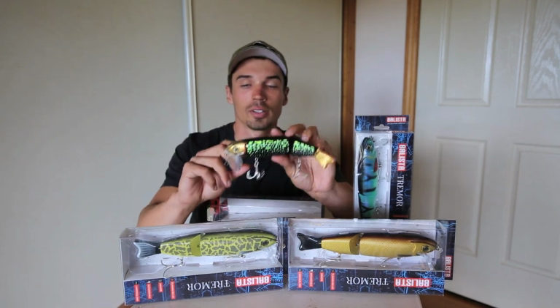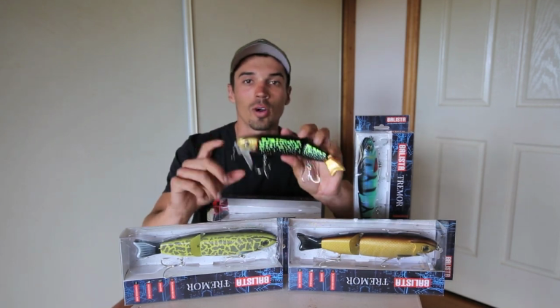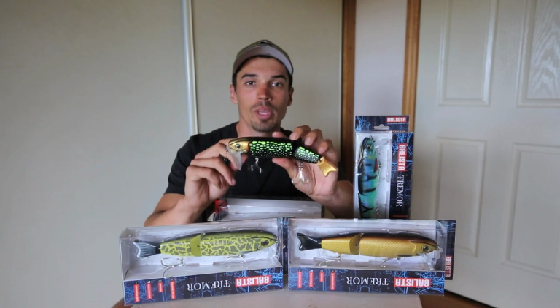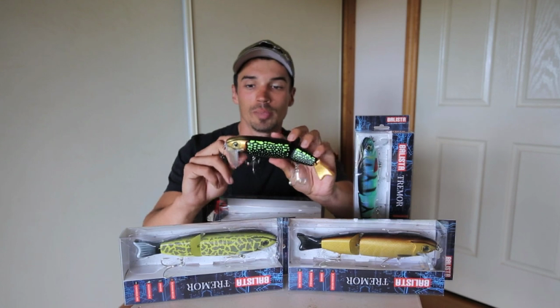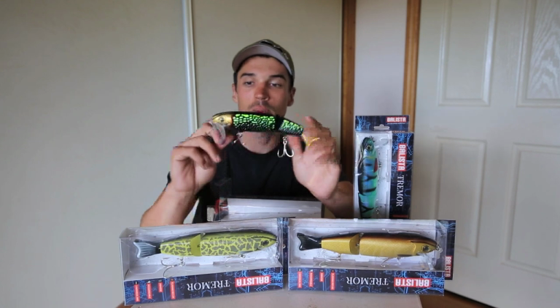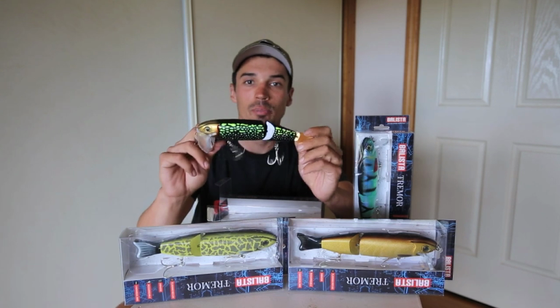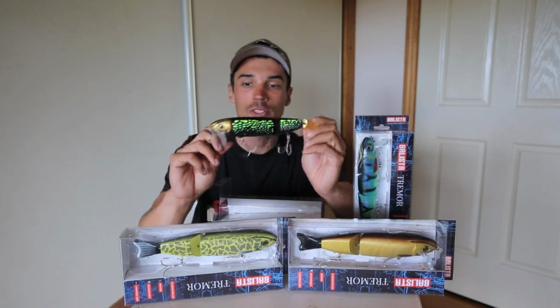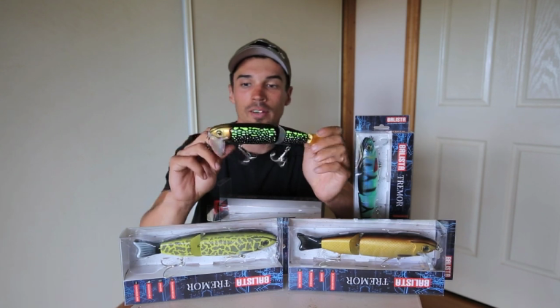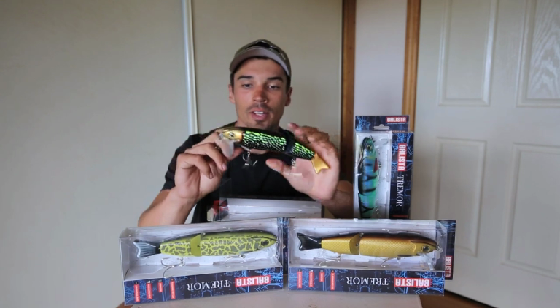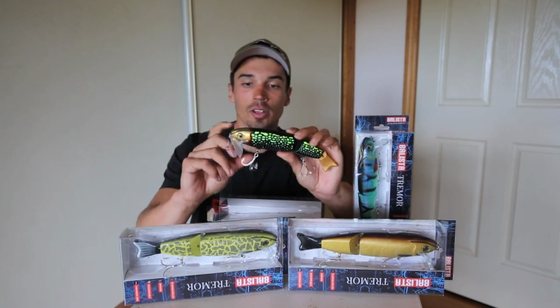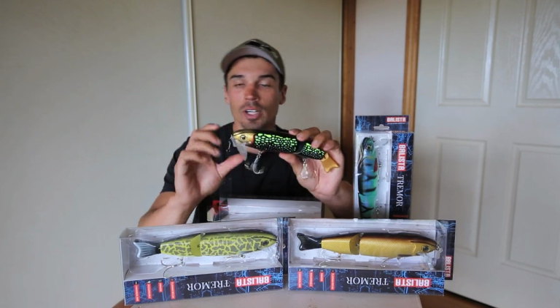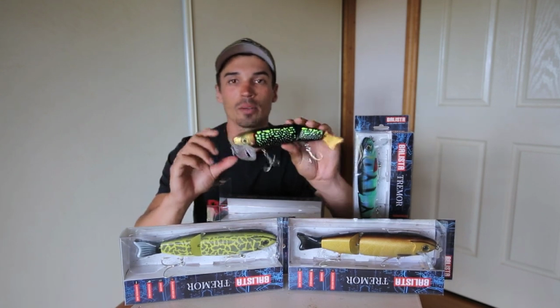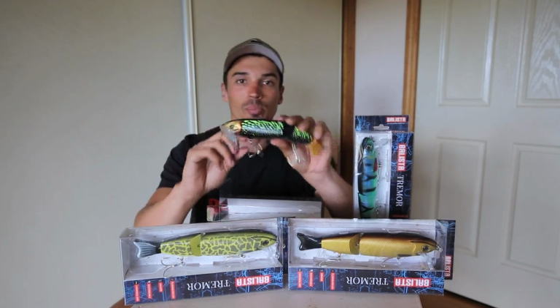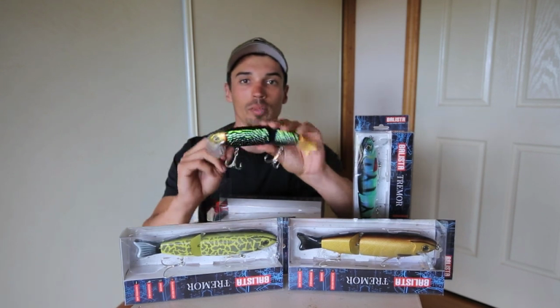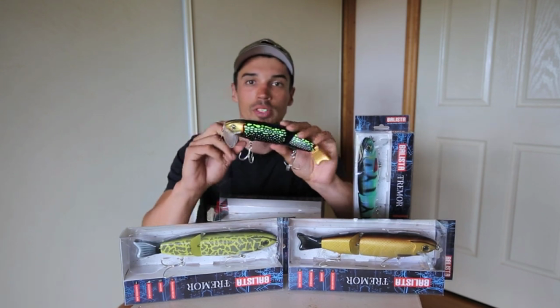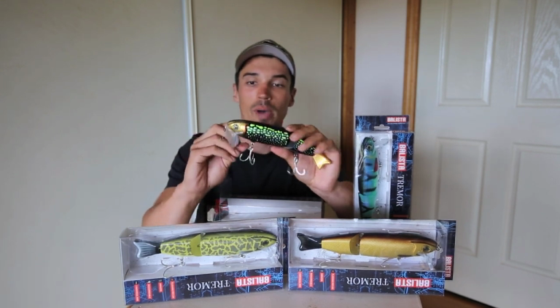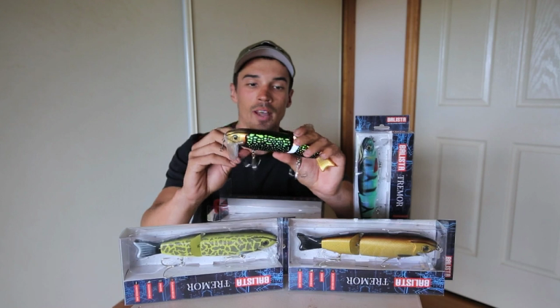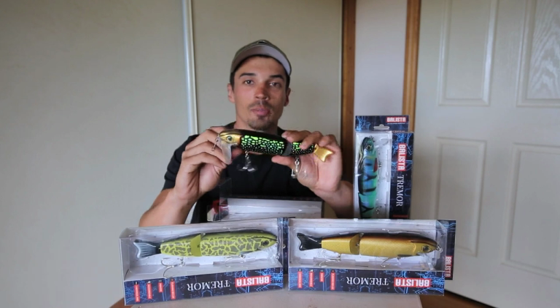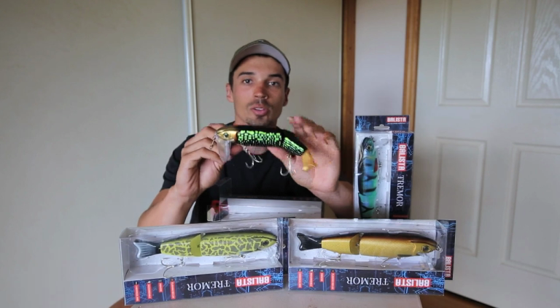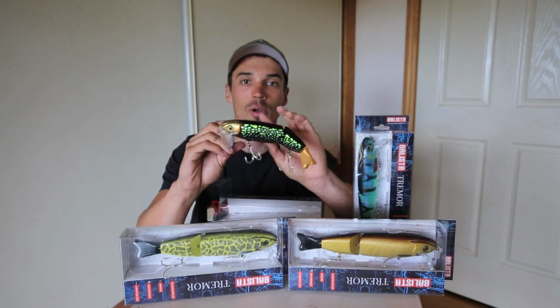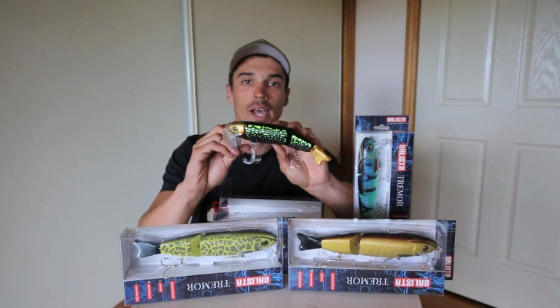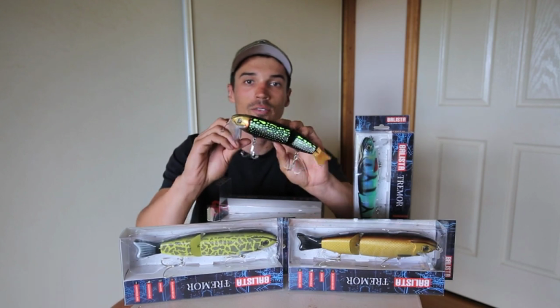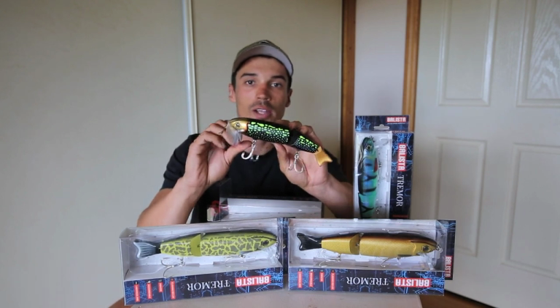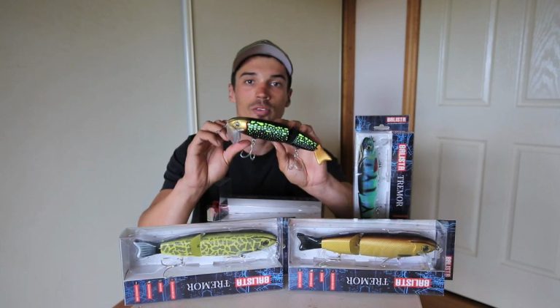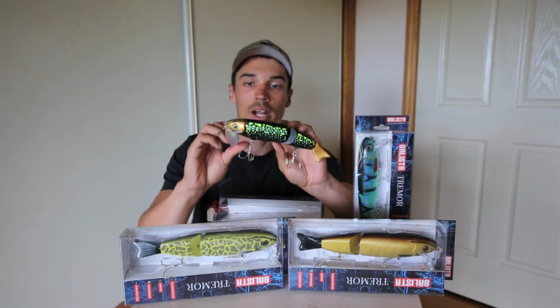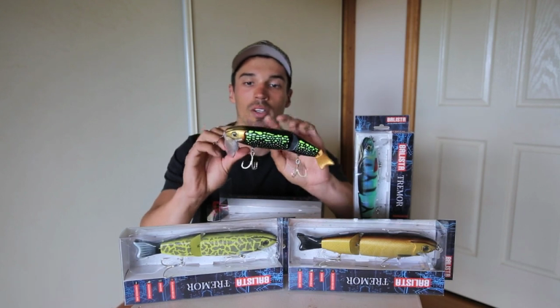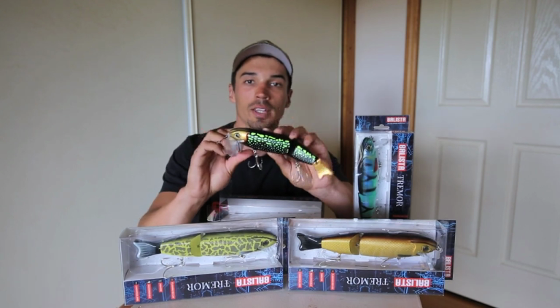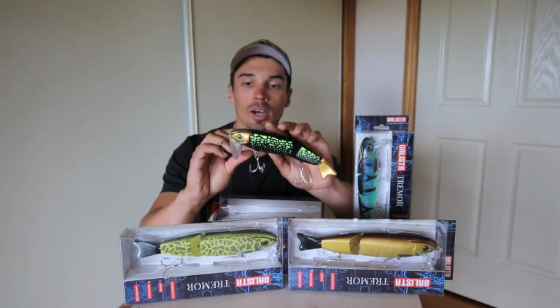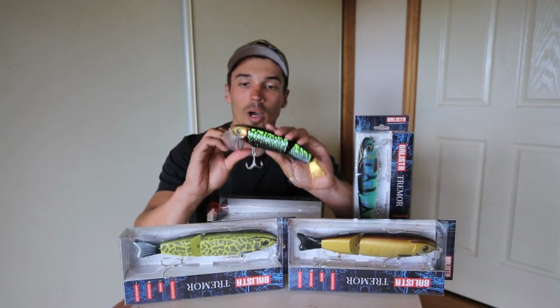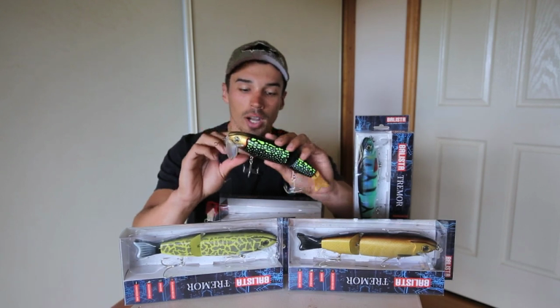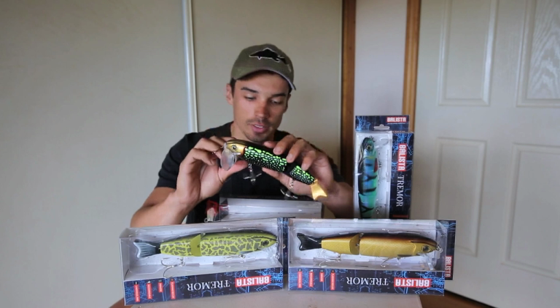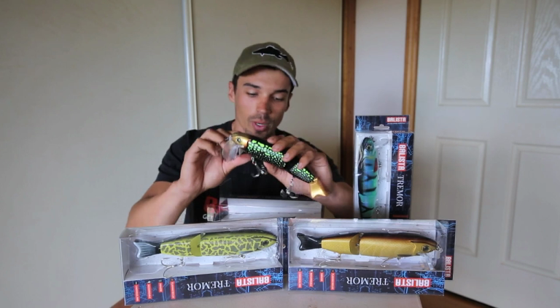The crawling bib is an amazing bib for sound. It's got that real loud bloop bloop of a standard paddler, but you also throw in the added vibration of the vibrator and you can hear that lure from a whole cast distance away.